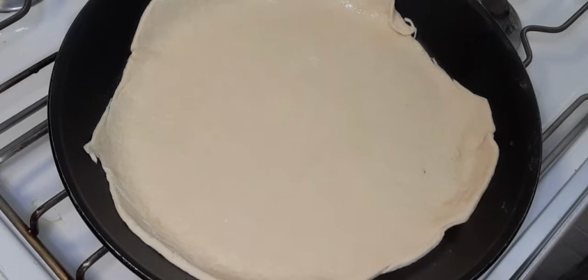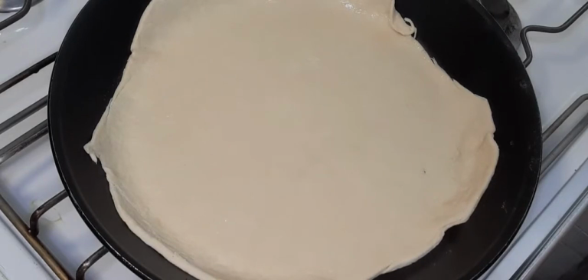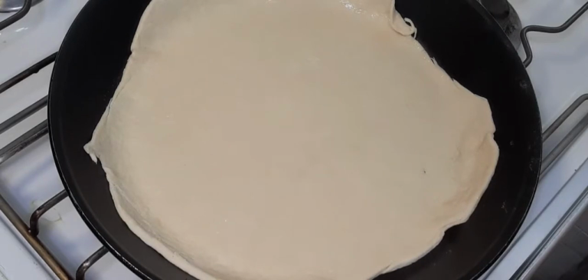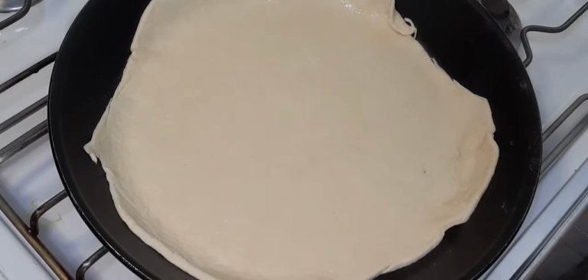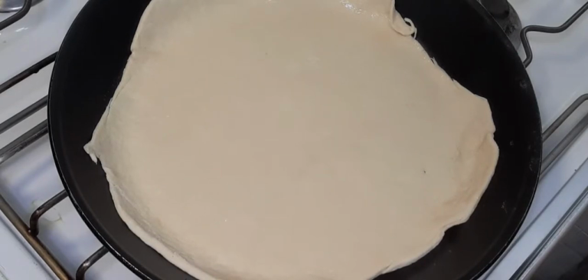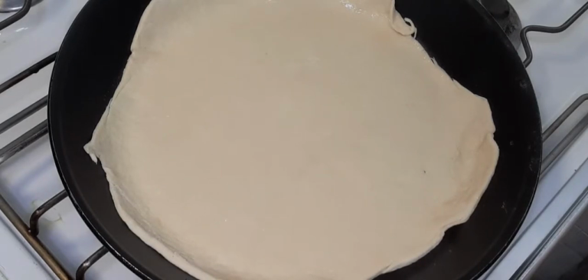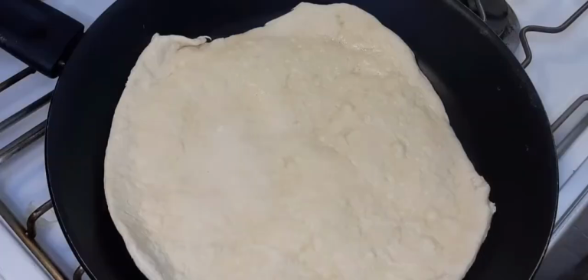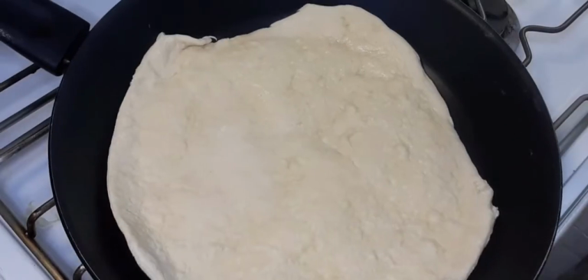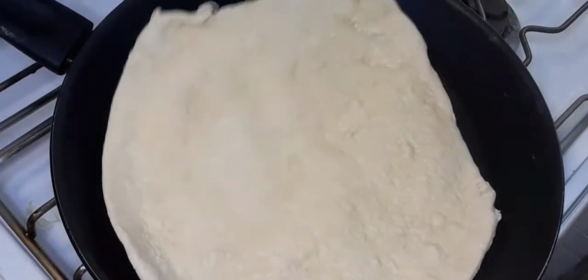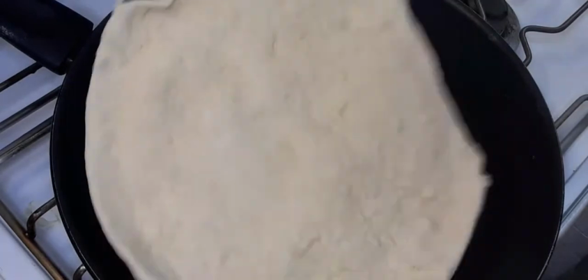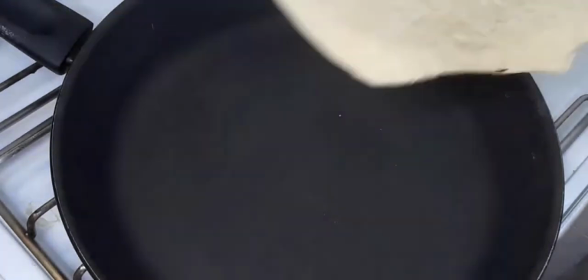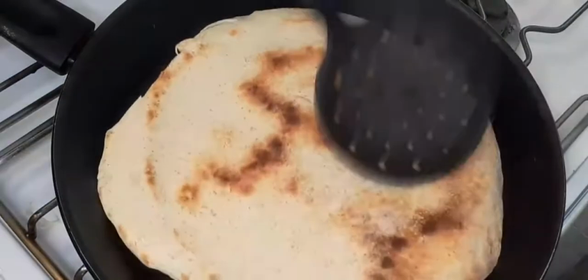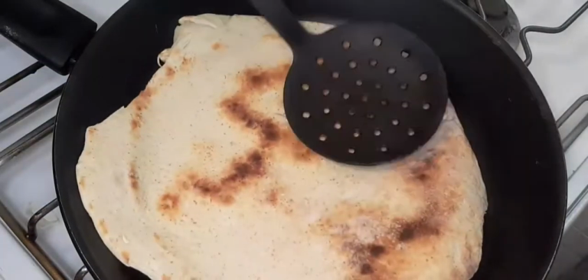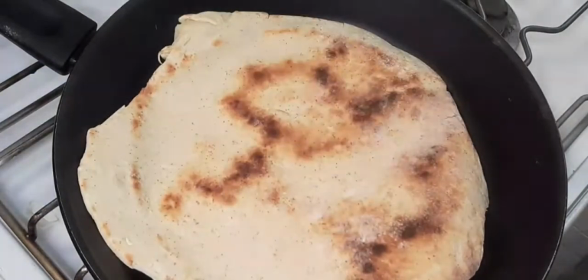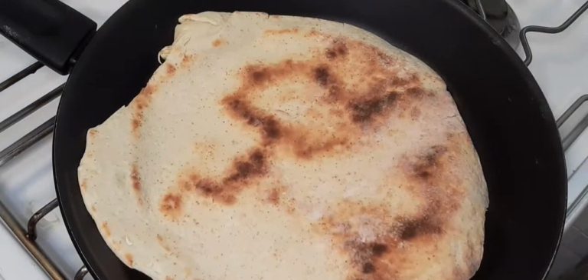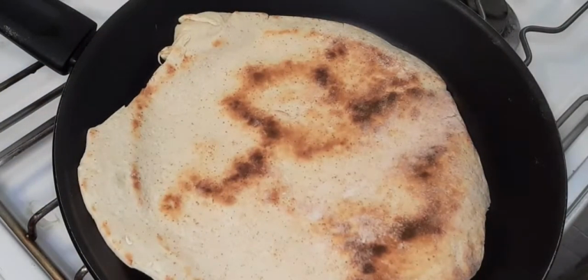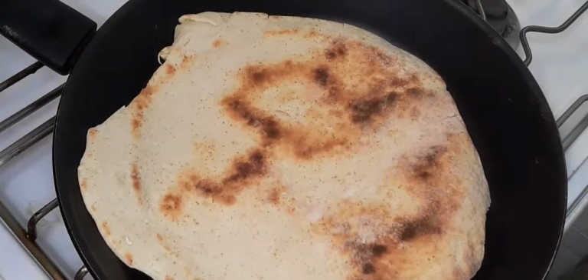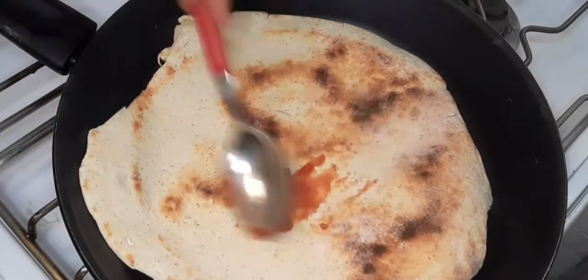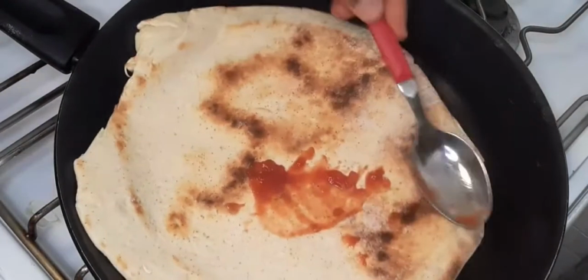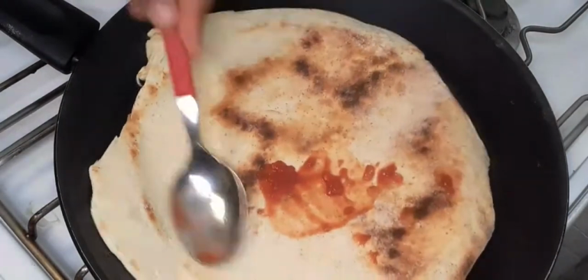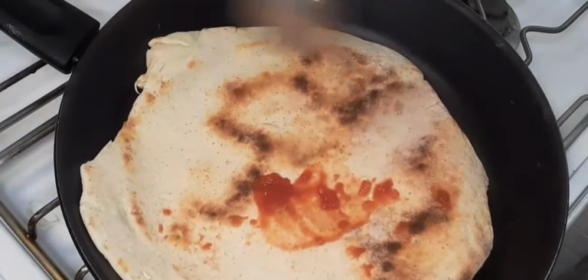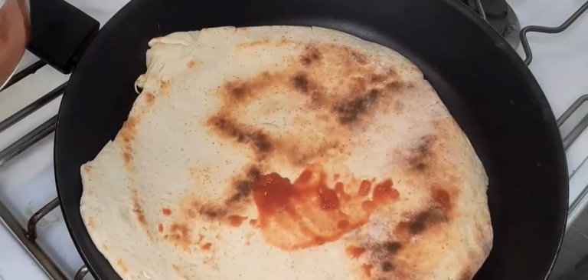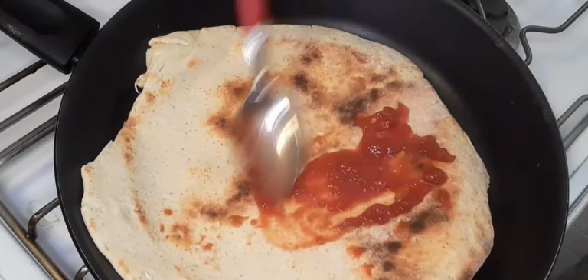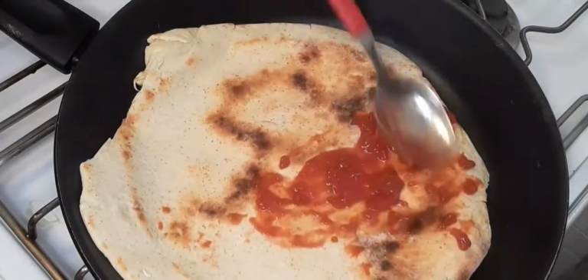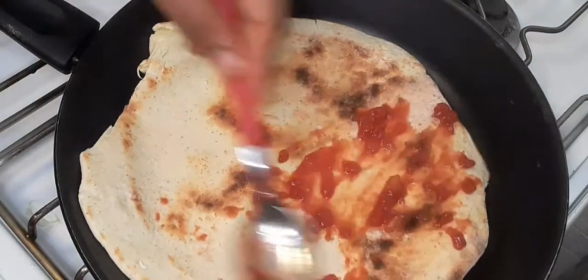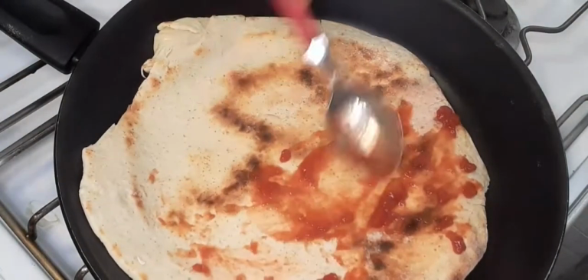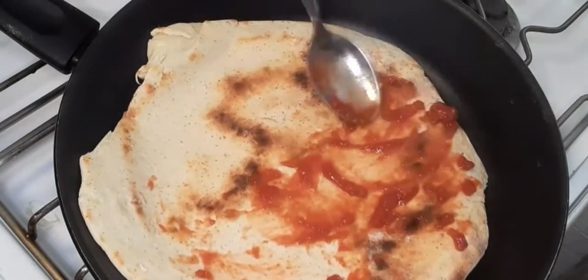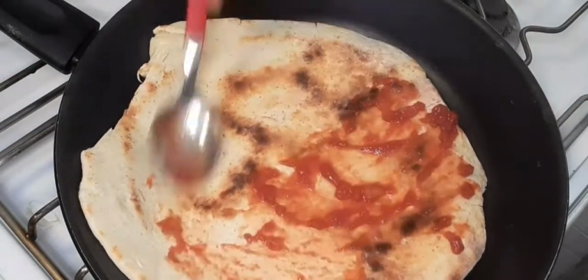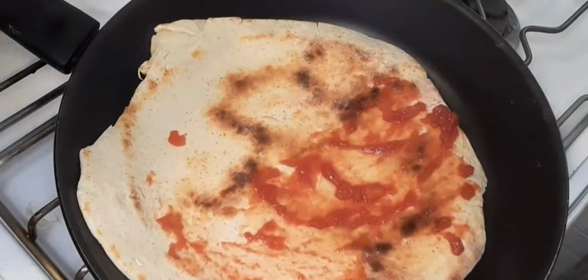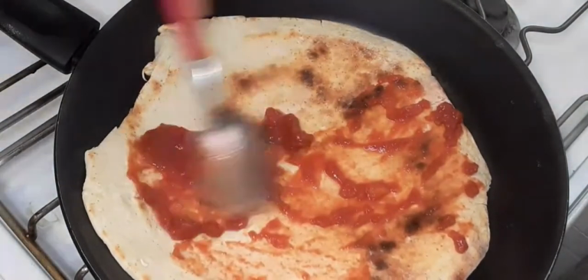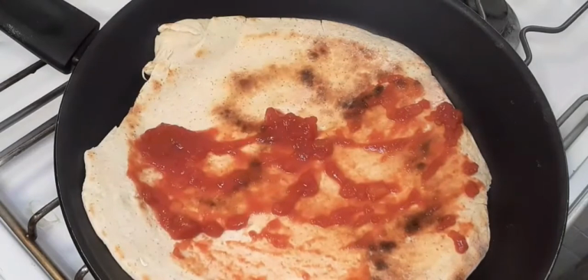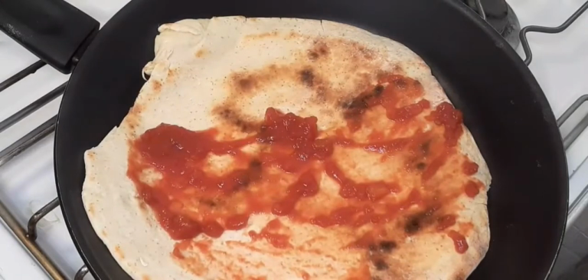After two minutes it has formed some pockets, so I'm now going to flip it back and top it with the tomatoes and mozzarella. I'm going to add in the mozzarella and add the vegetables on top of it.